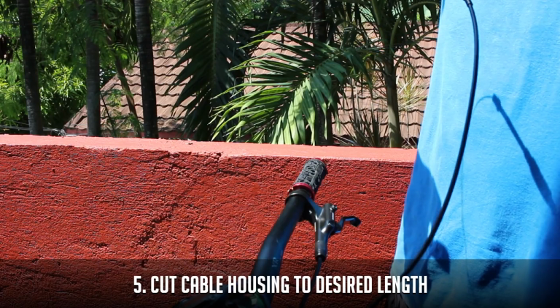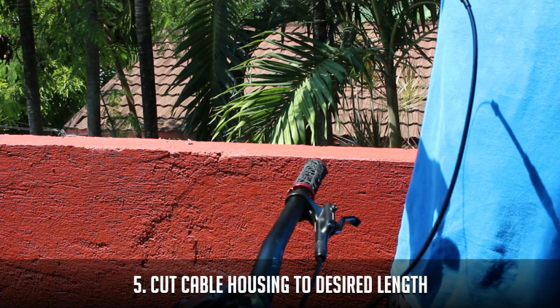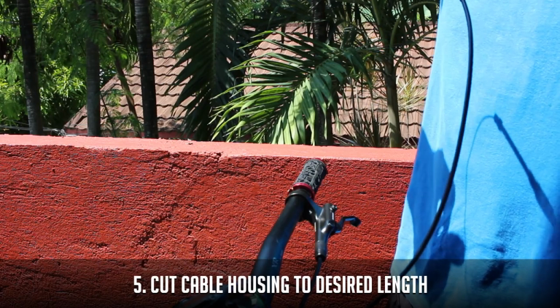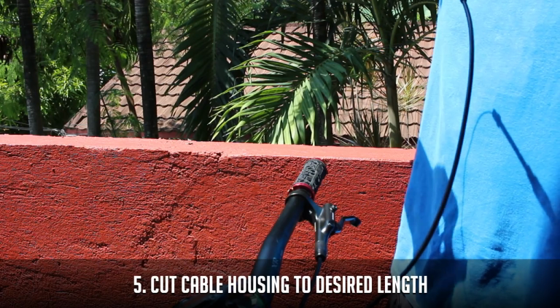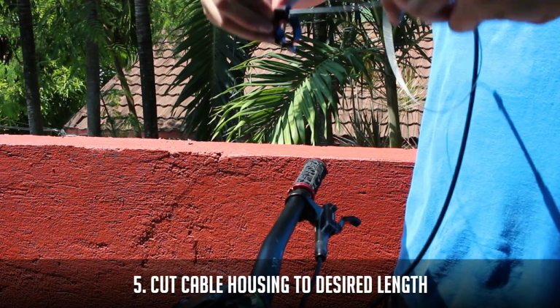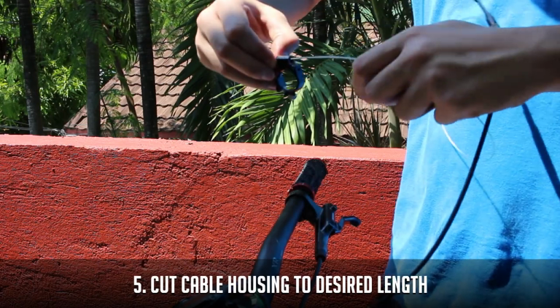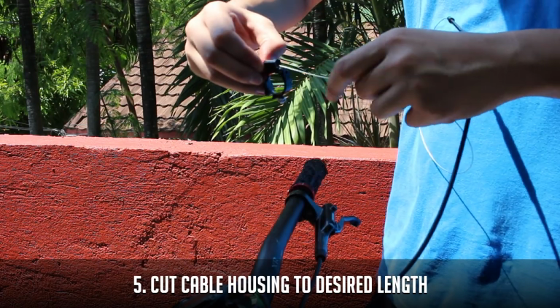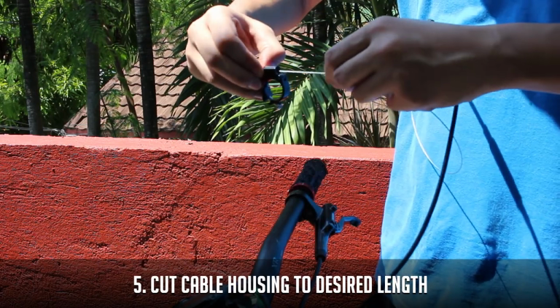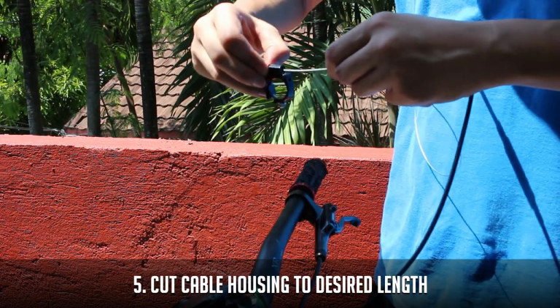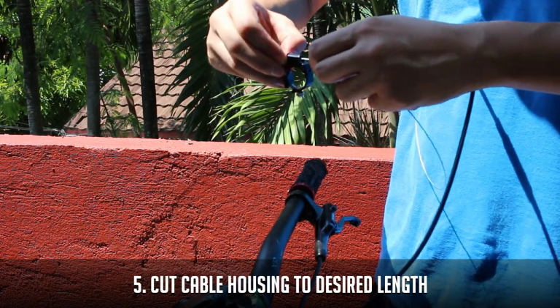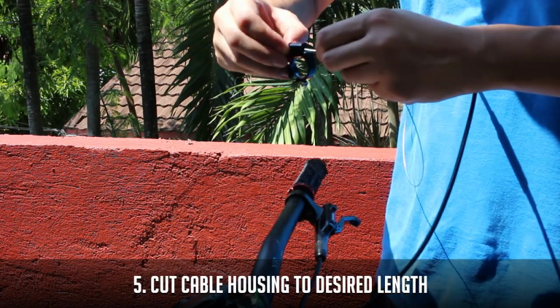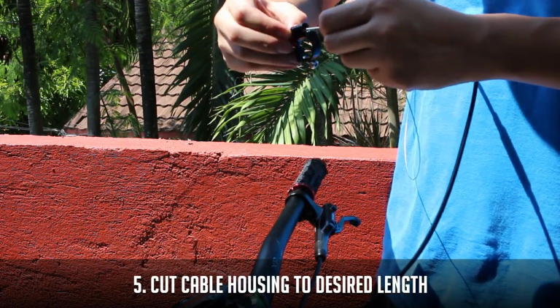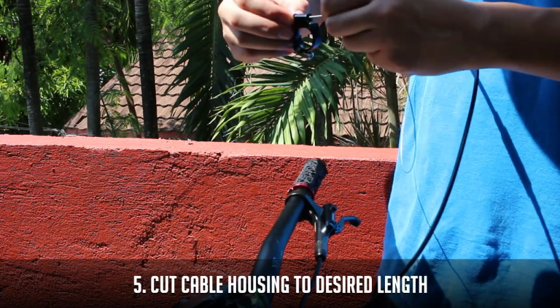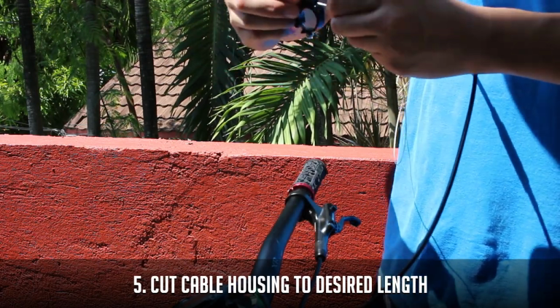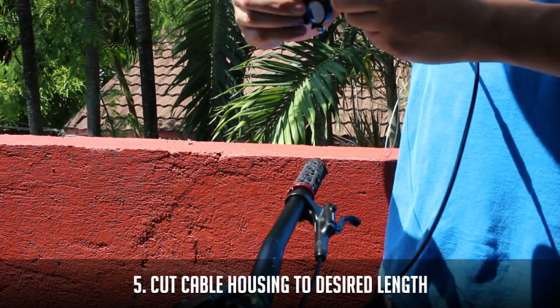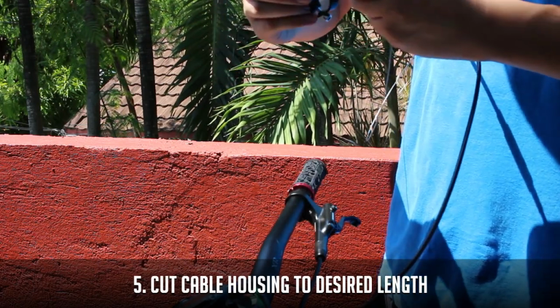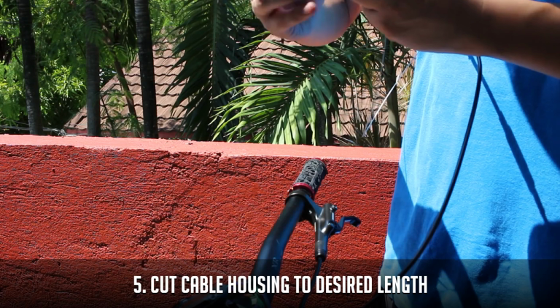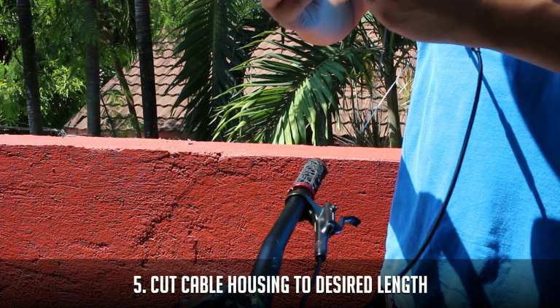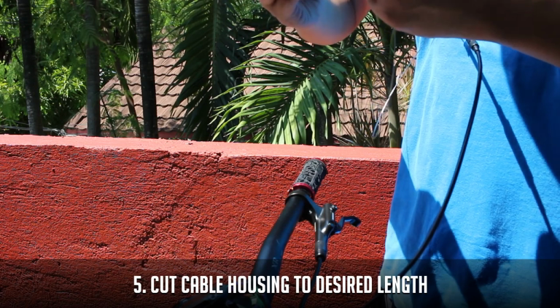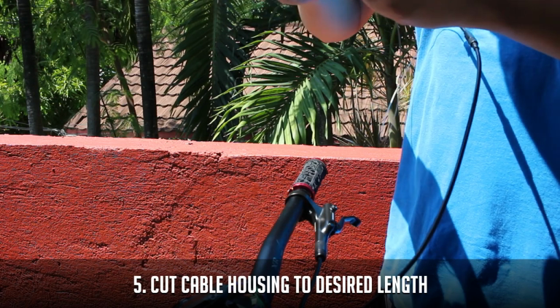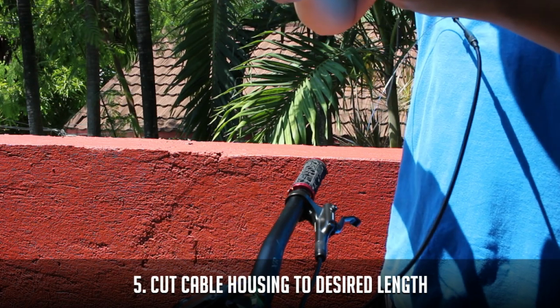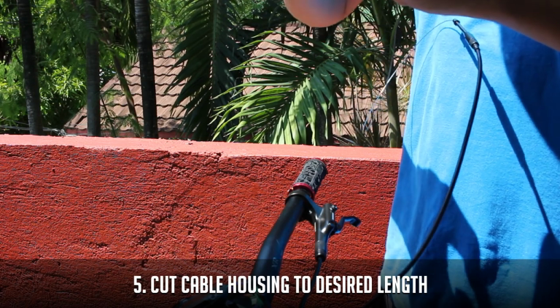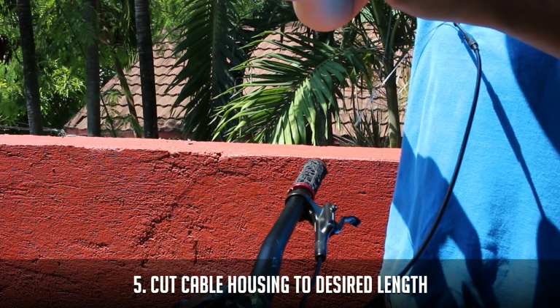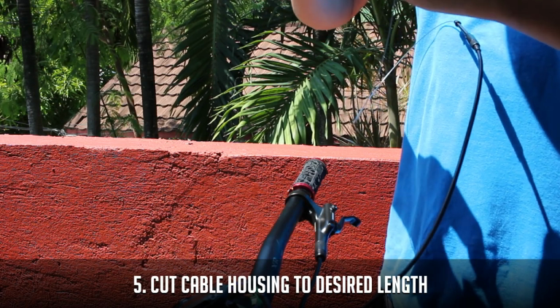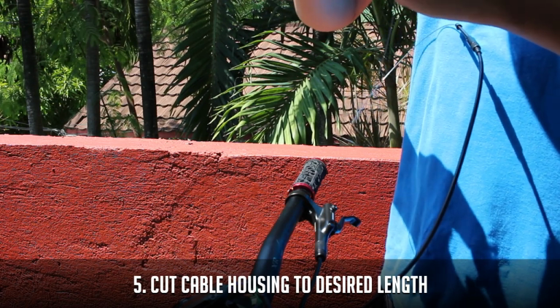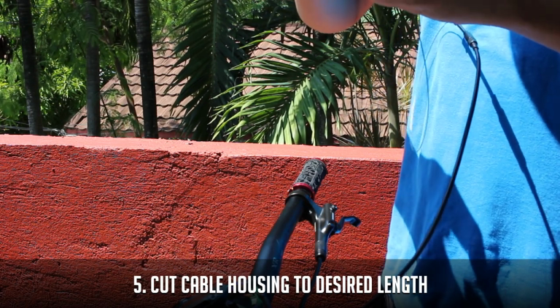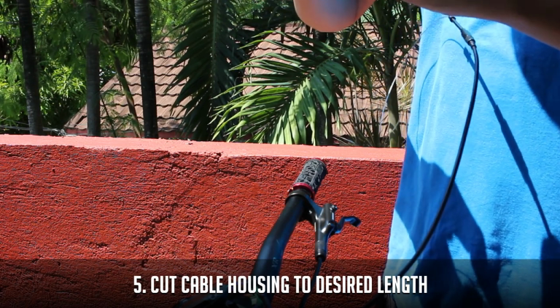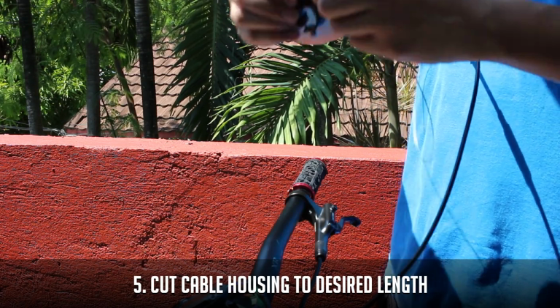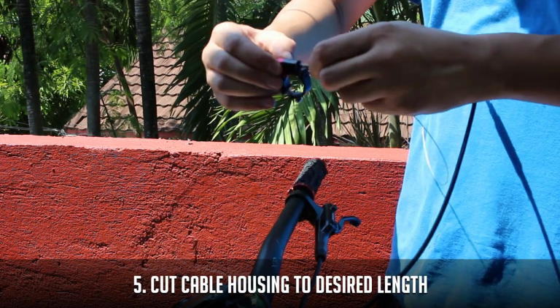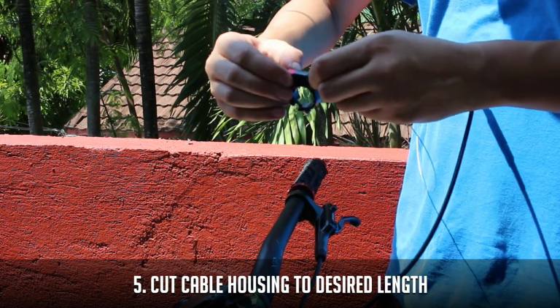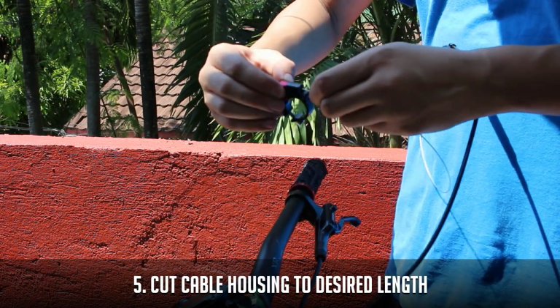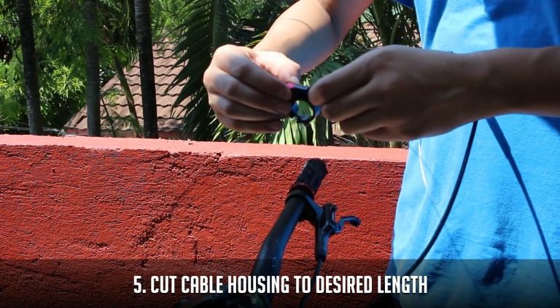Now measure and cut the cable housing of the dropper seat post to the ideal length for your handlebar — not too short that it'll keep the handlebar from turning freely.